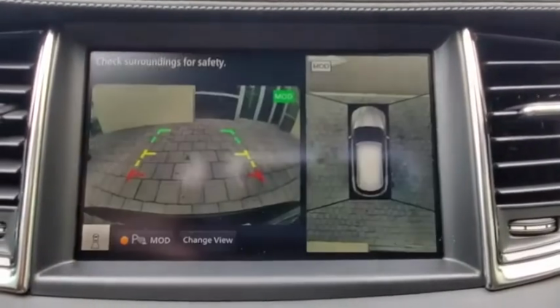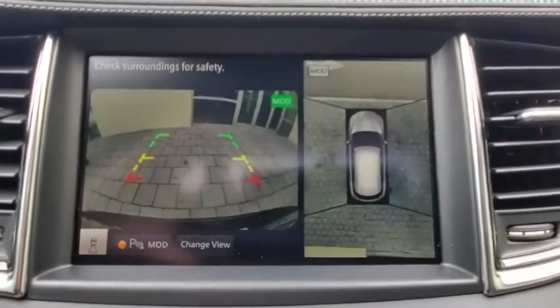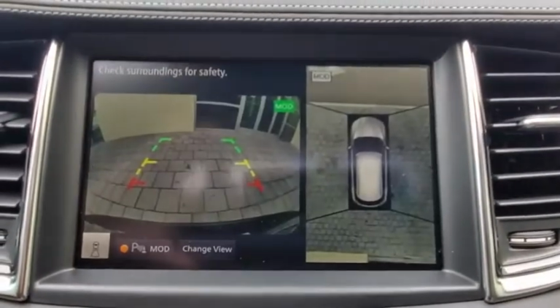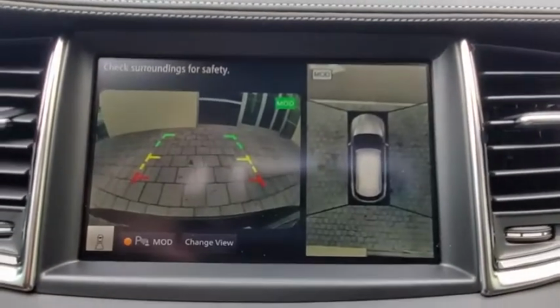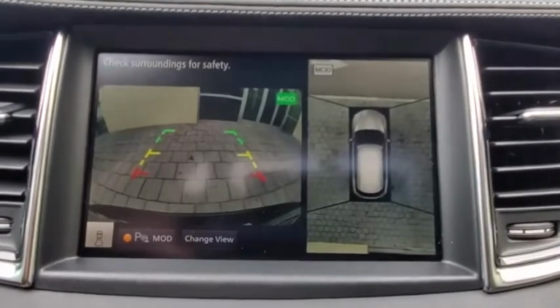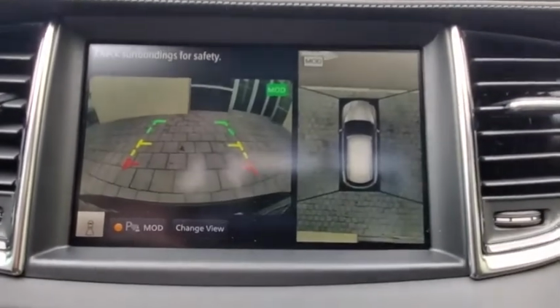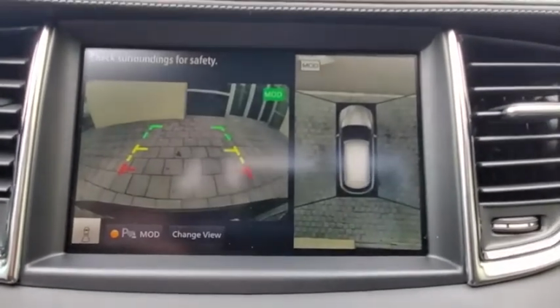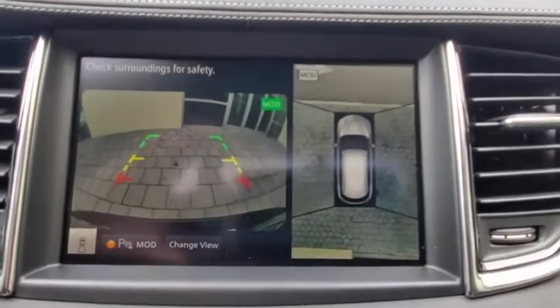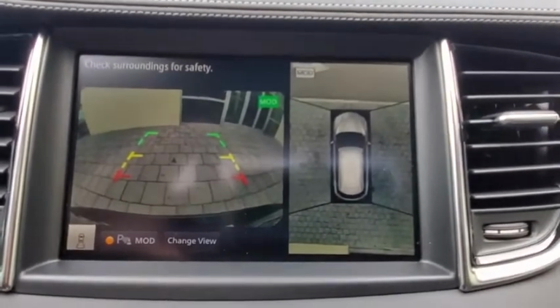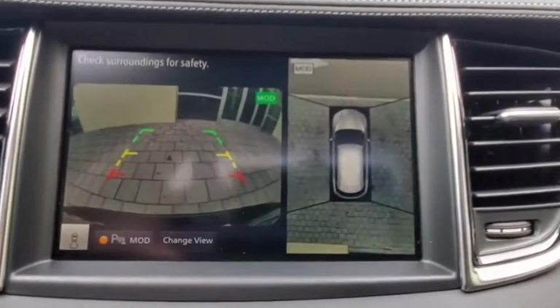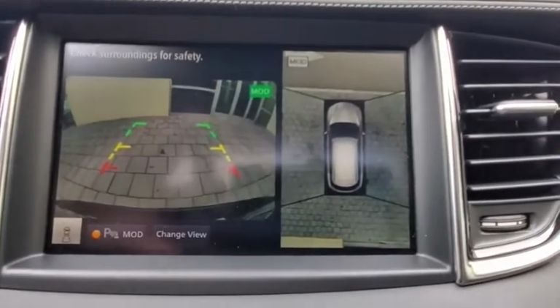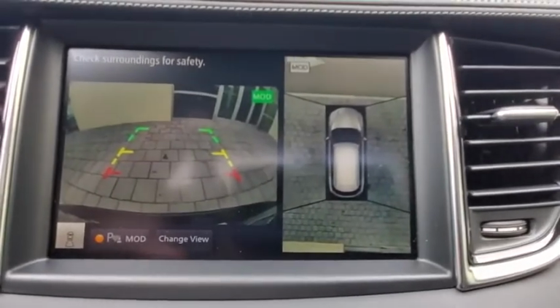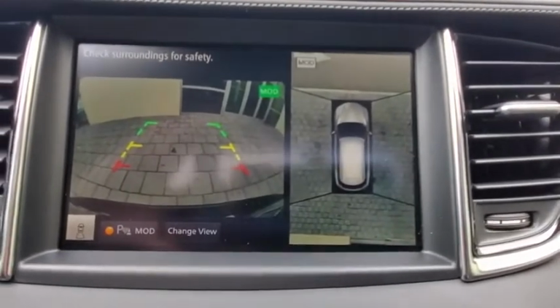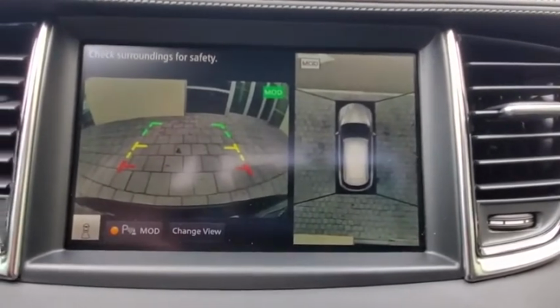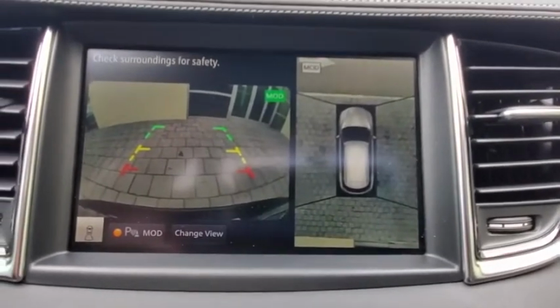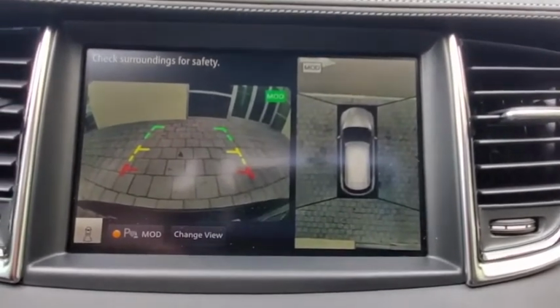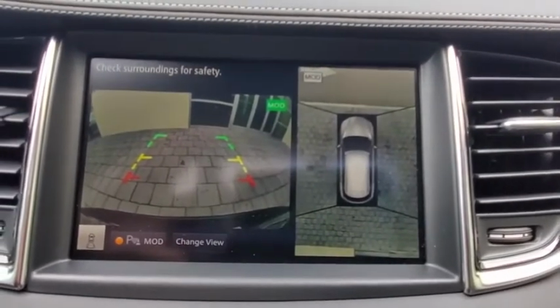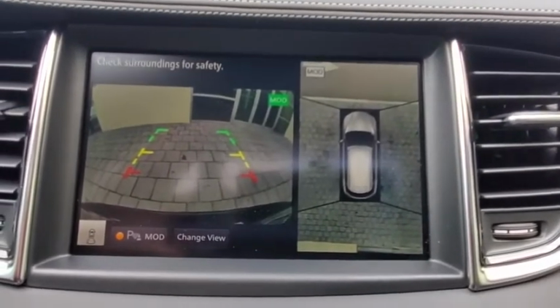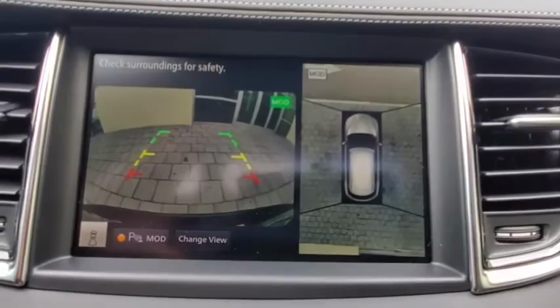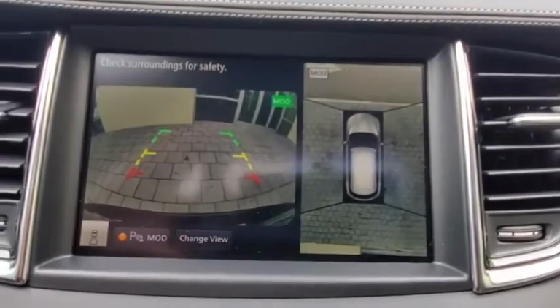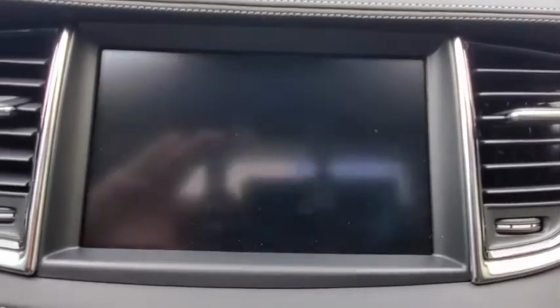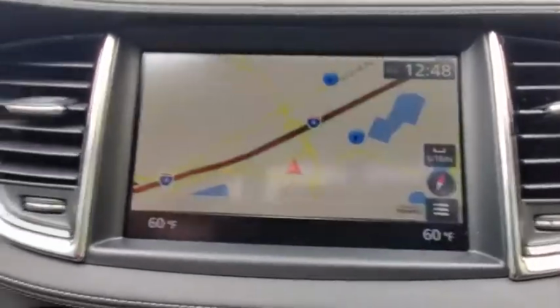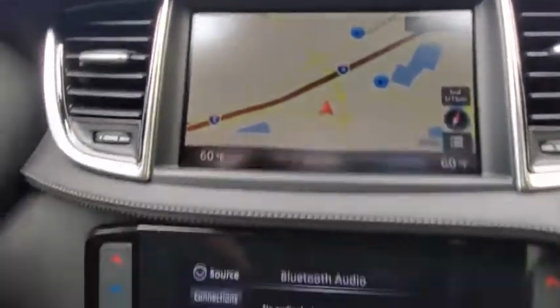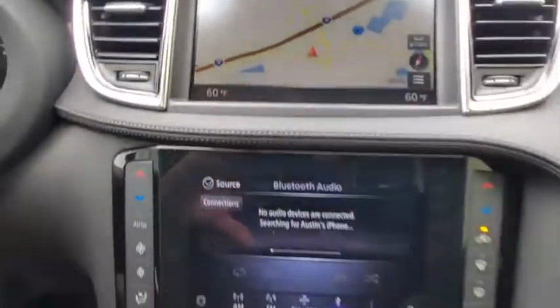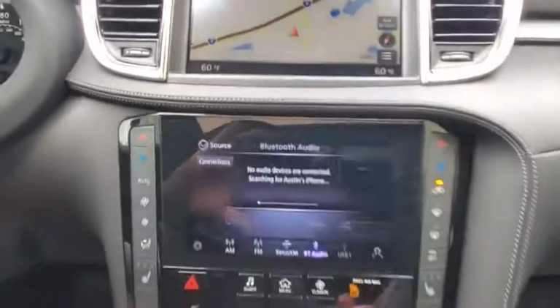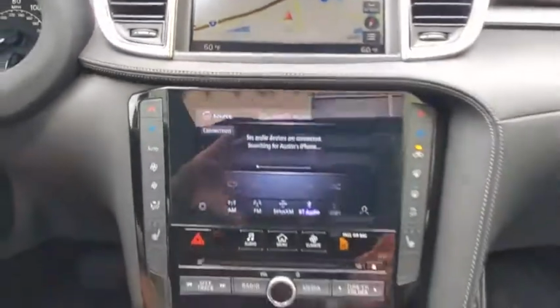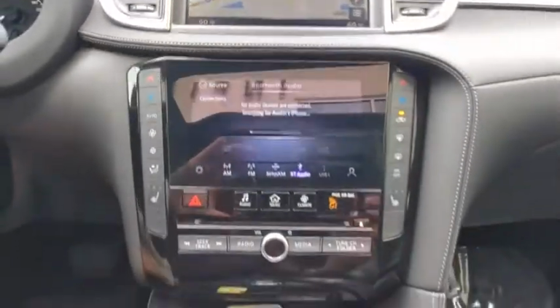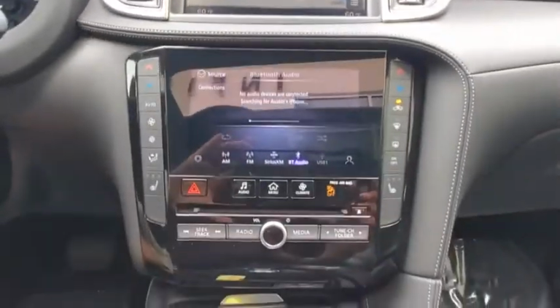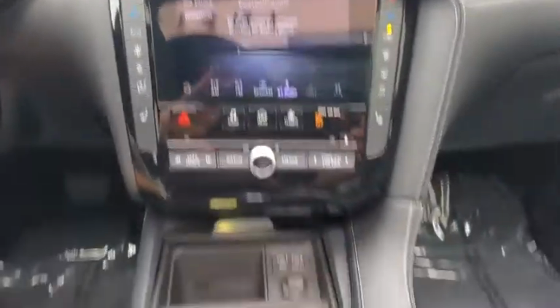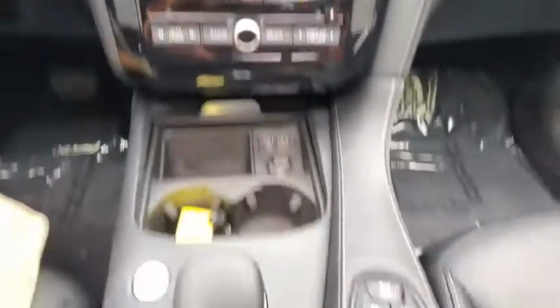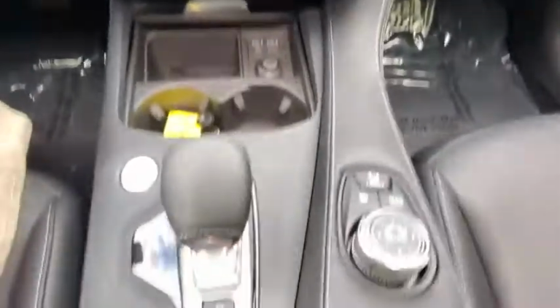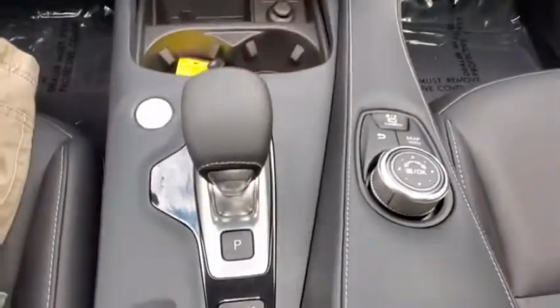Bluetooth, leather-wrapped steering wheel, adjustable steering wheel, power steering, keyless start, four-wheel disc brakes, cruise control, aluminum wheels.